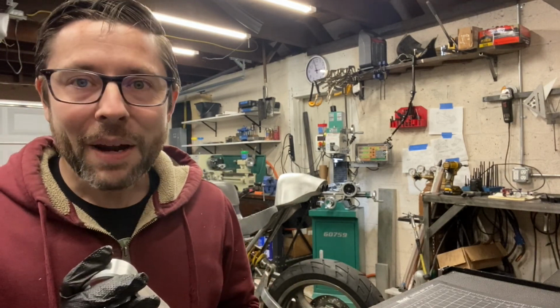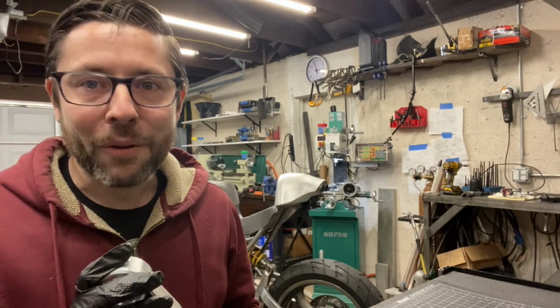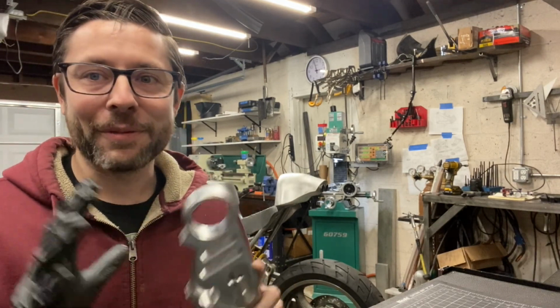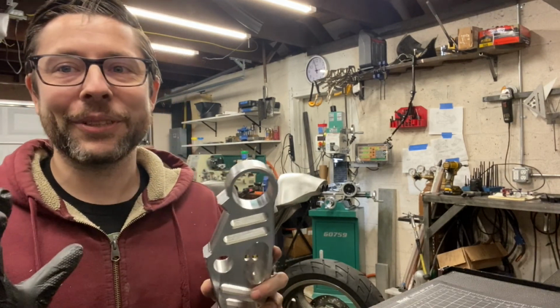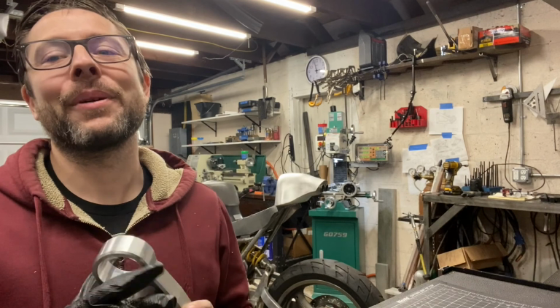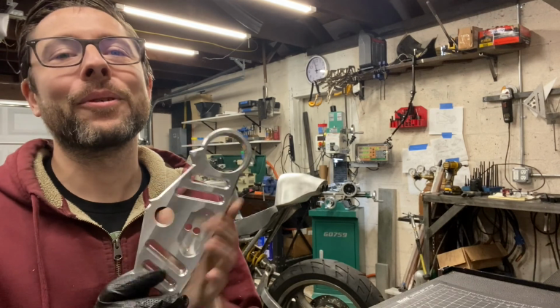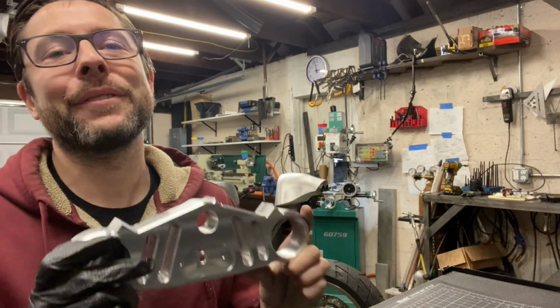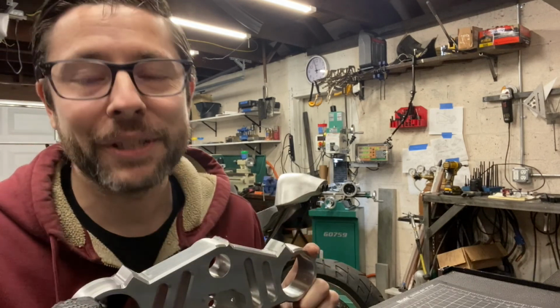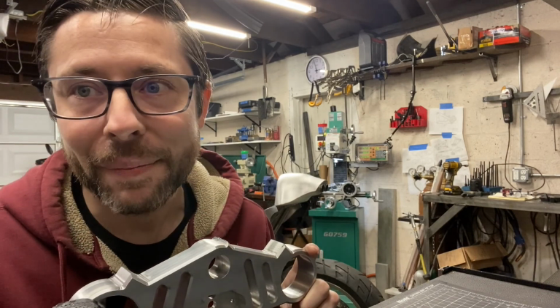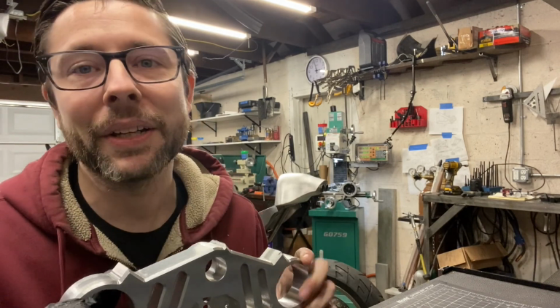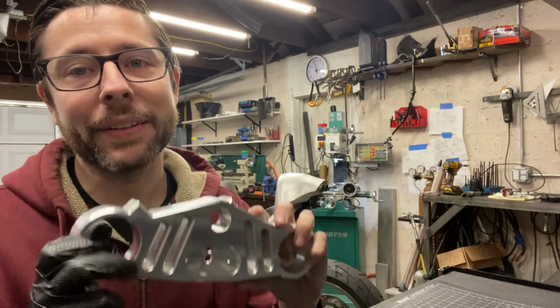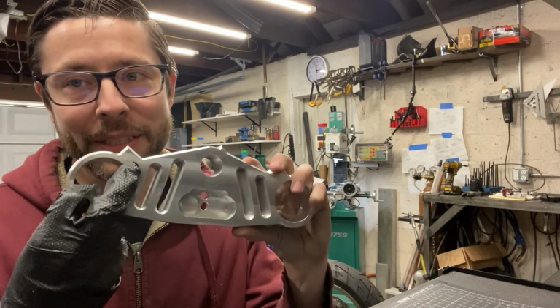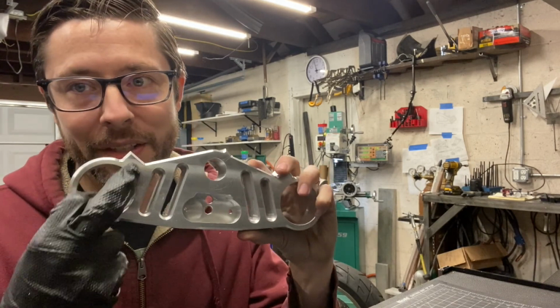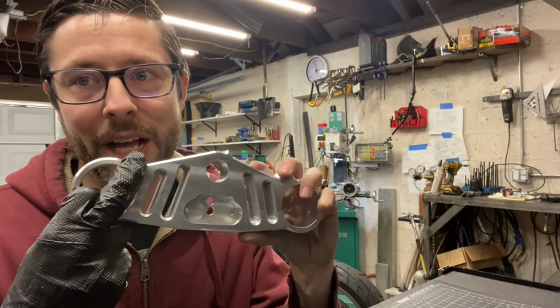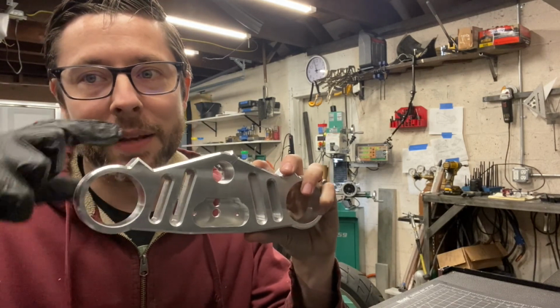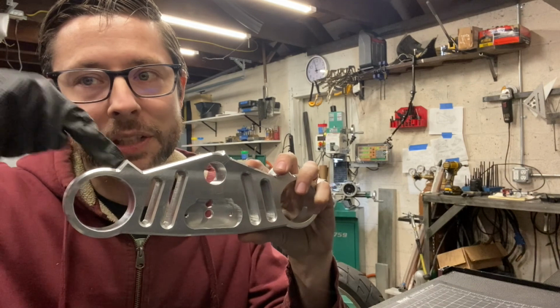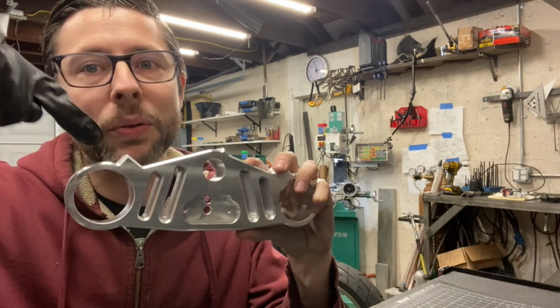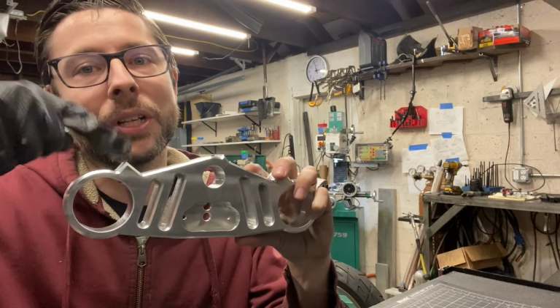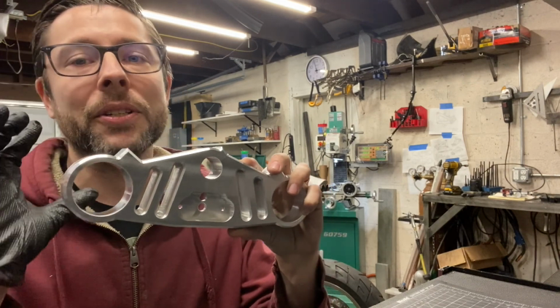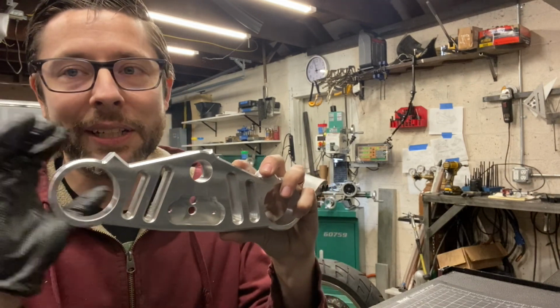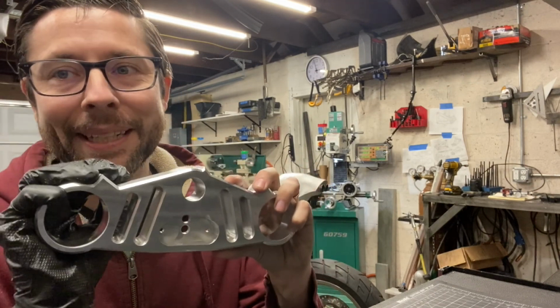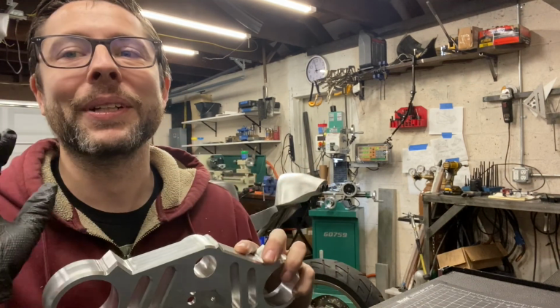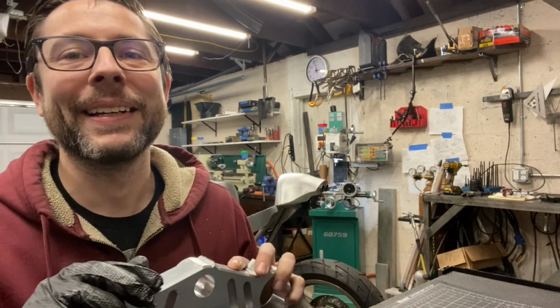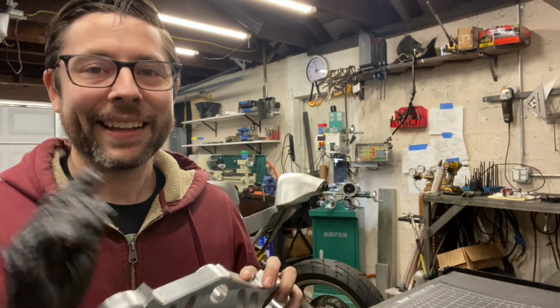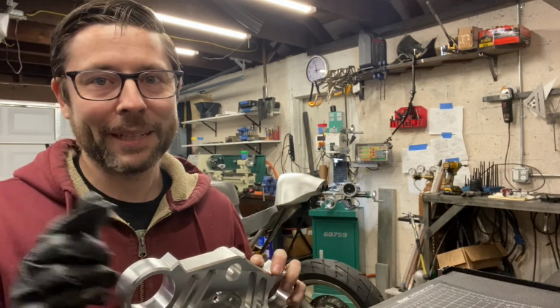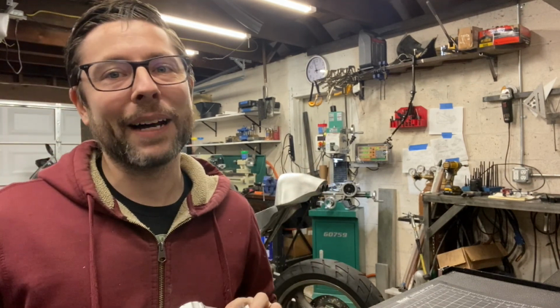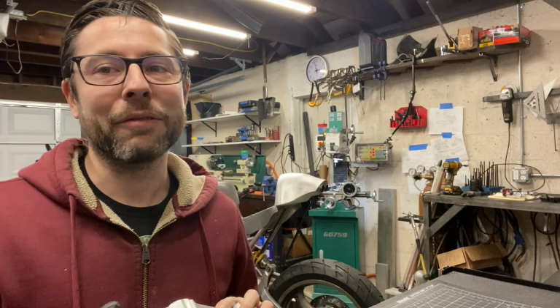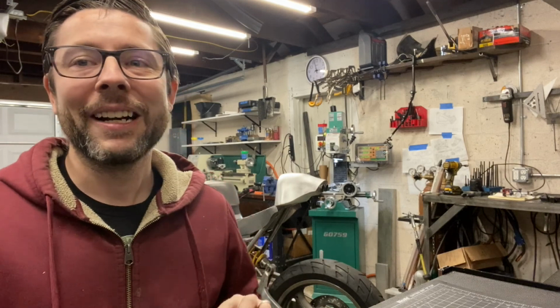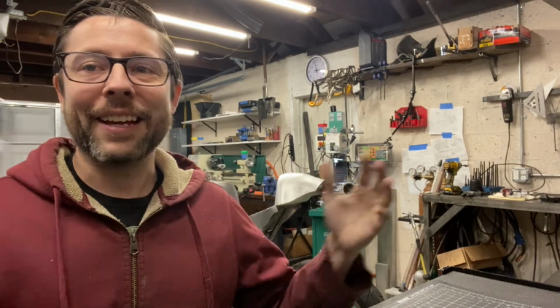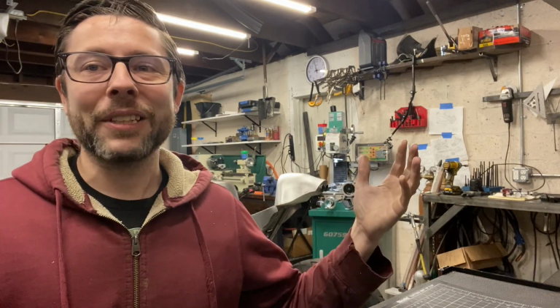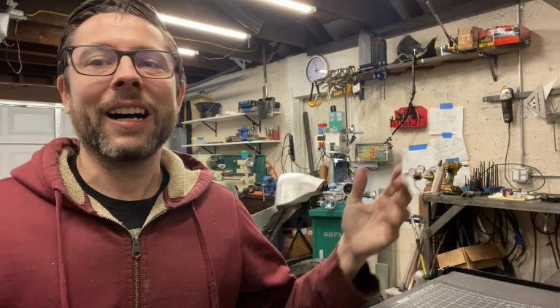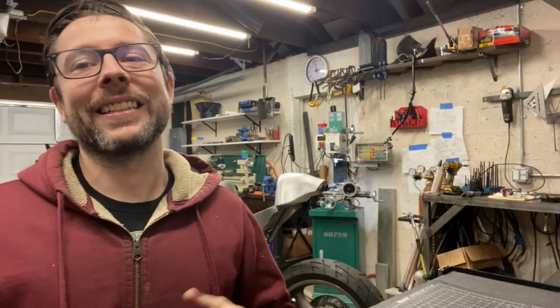Part four is going to be really interesting. In part four, we're going to fixture this on the mill in a way that allows me to cut these slots and machine these bolt holes to turn our clamp into a clamp. That's coming up next on part four. Thanks for watching — I'll catch you next time.